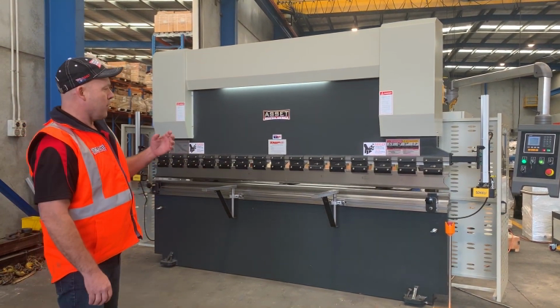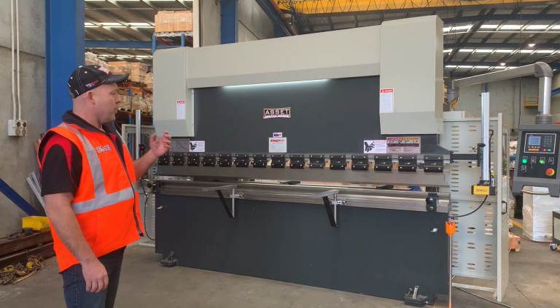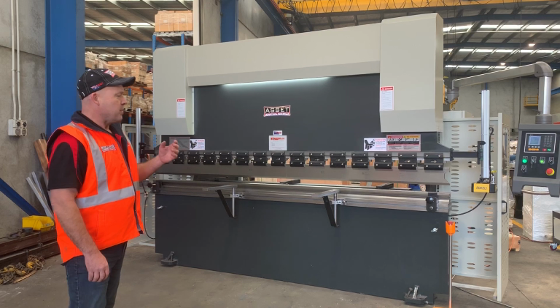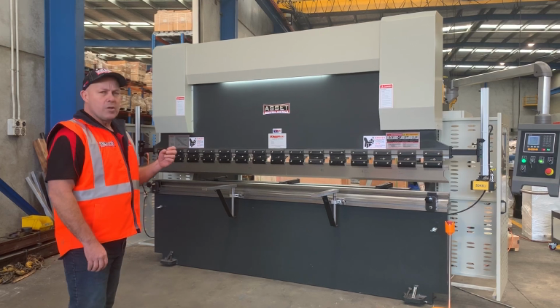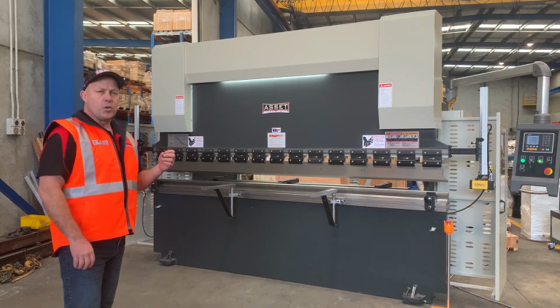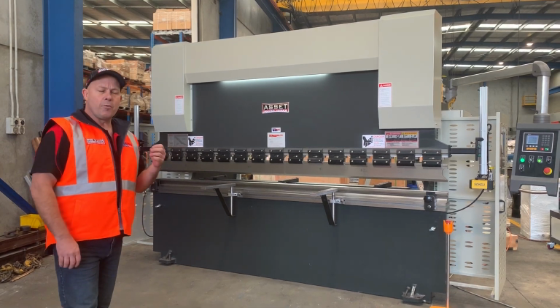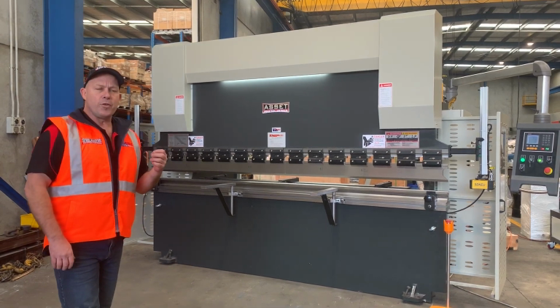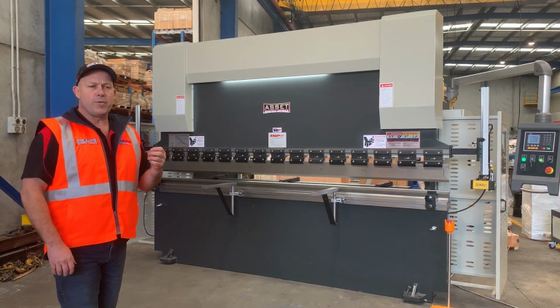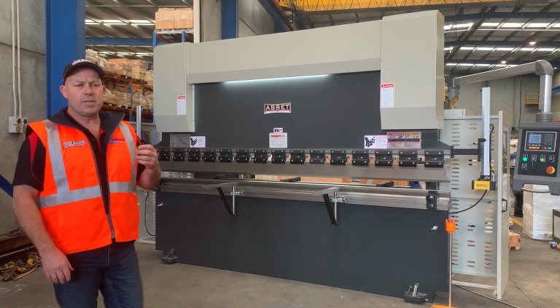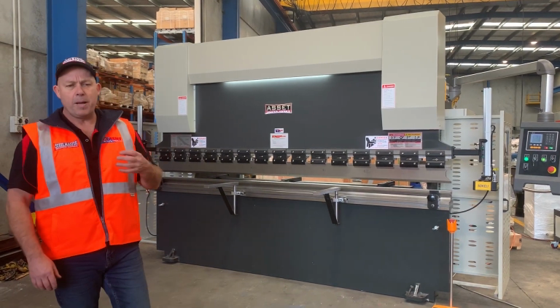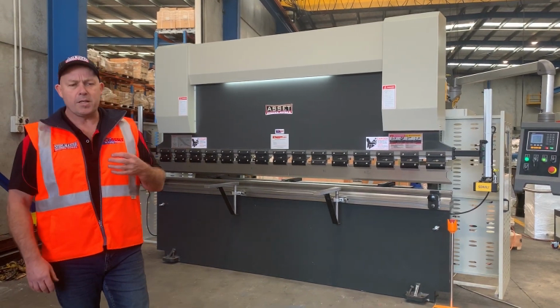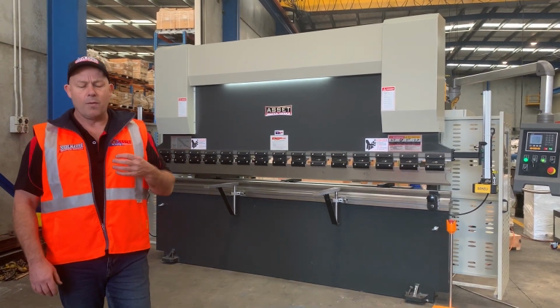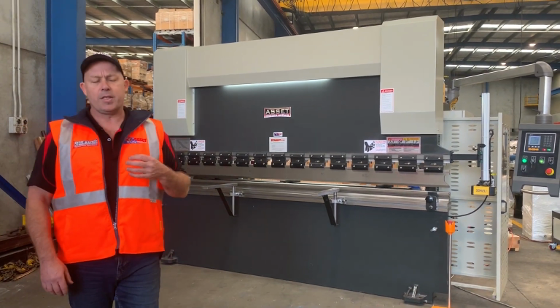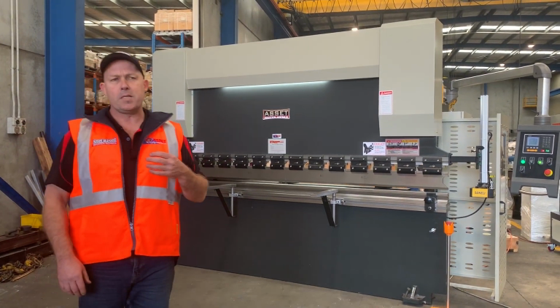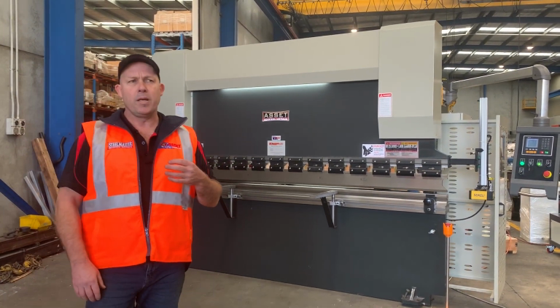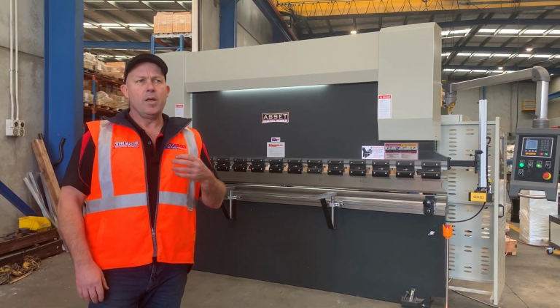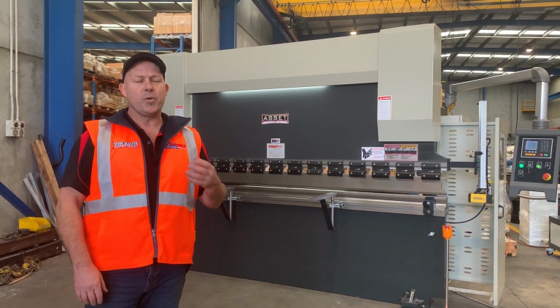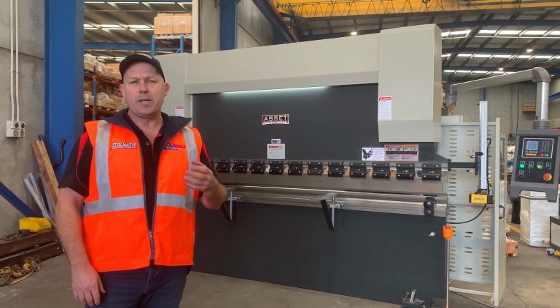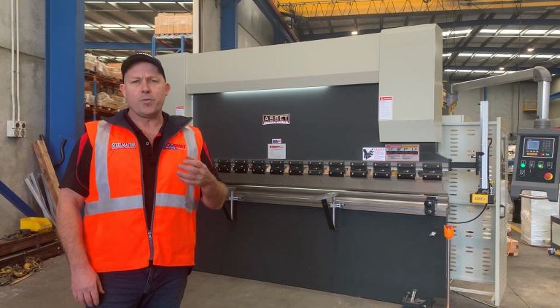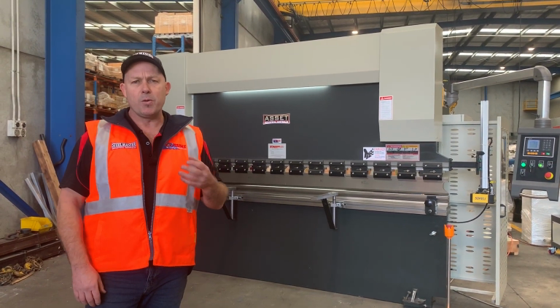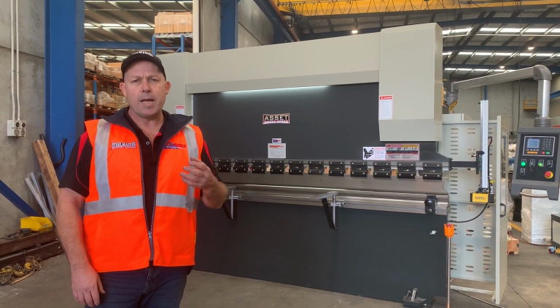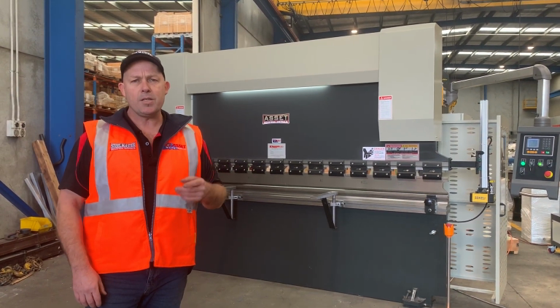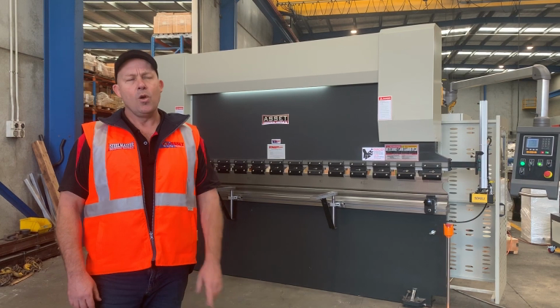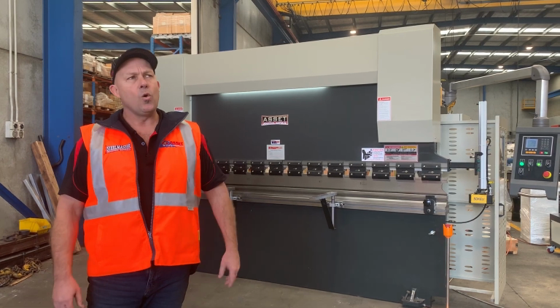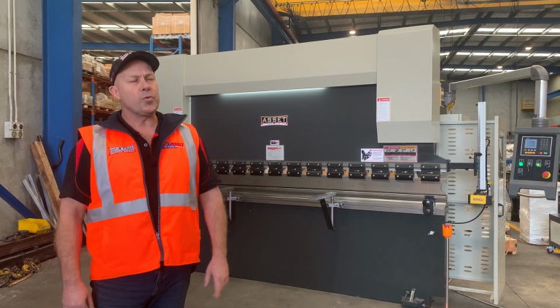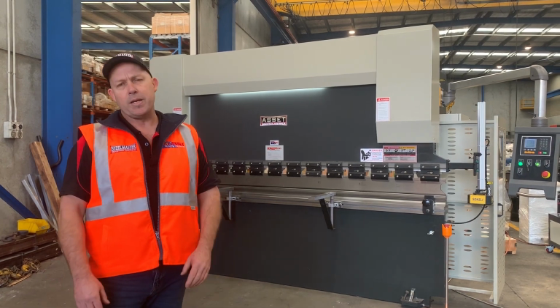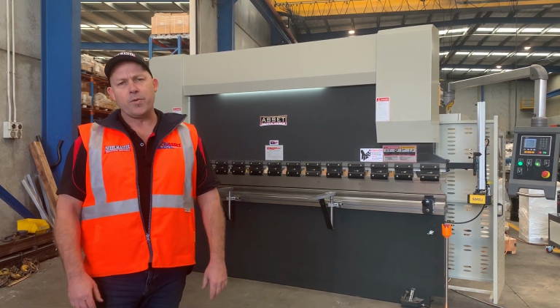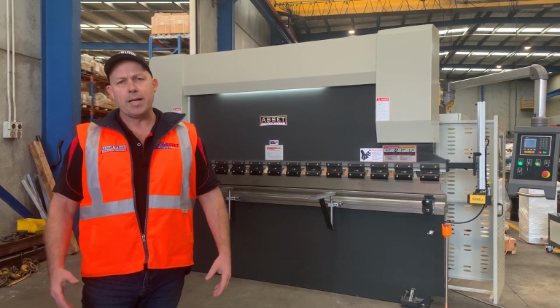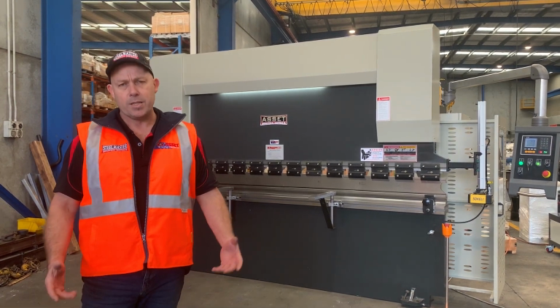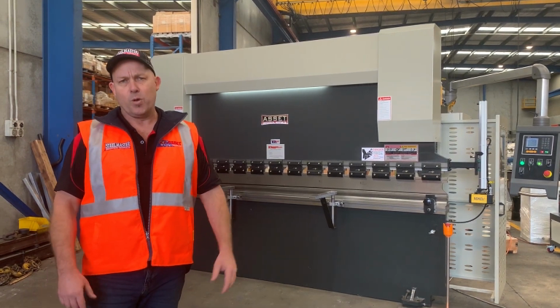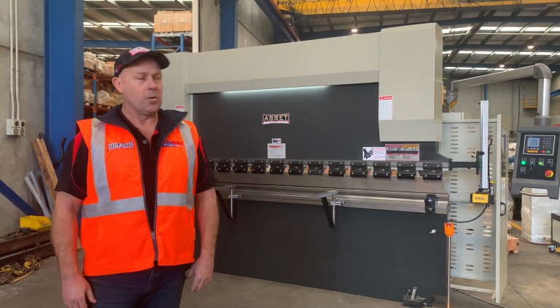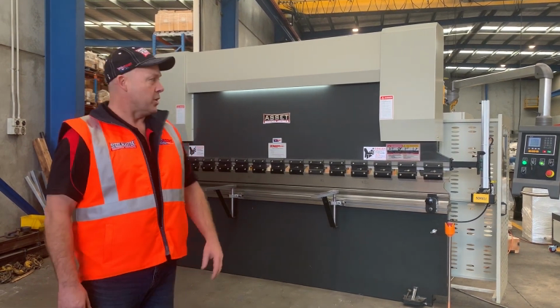The 3.2 by 135 tonne capacity basically offers a customer three meters of three mil stainless, or three meters of six mil mild steel.